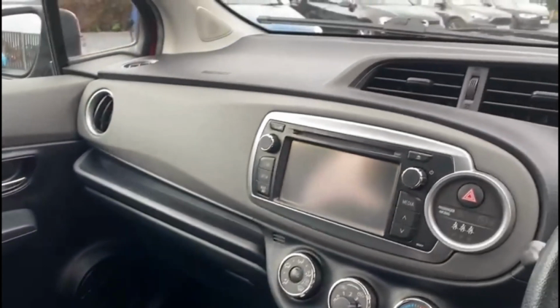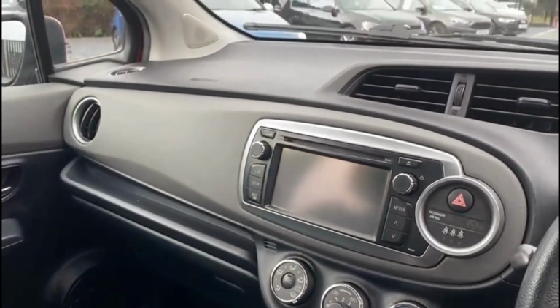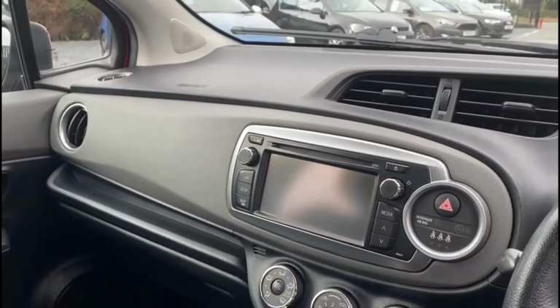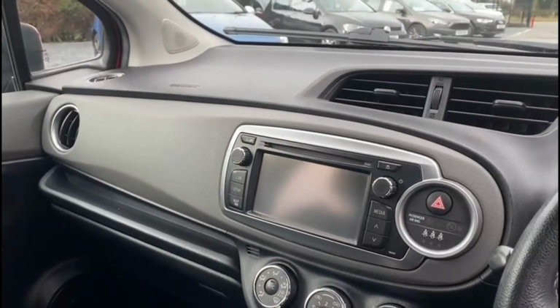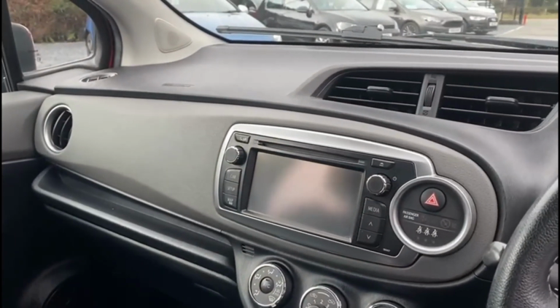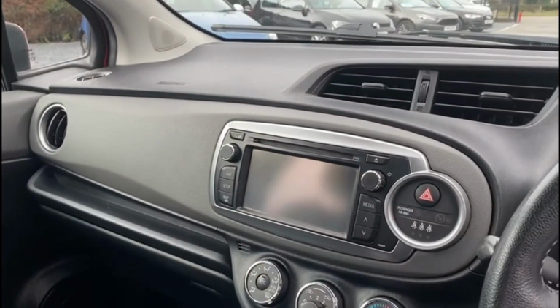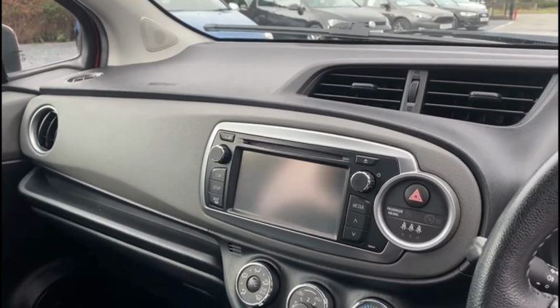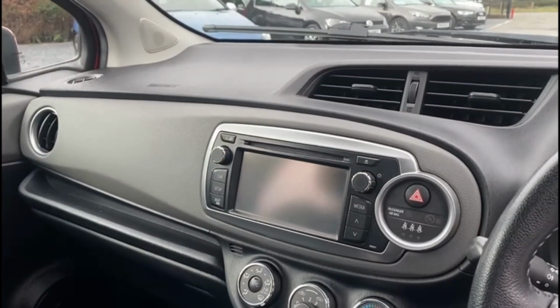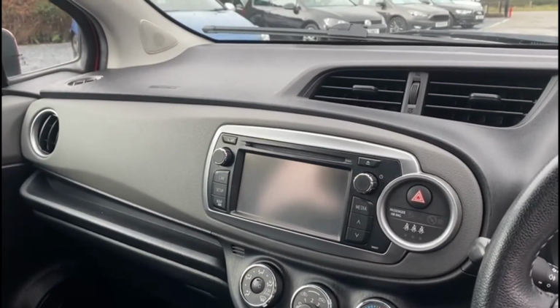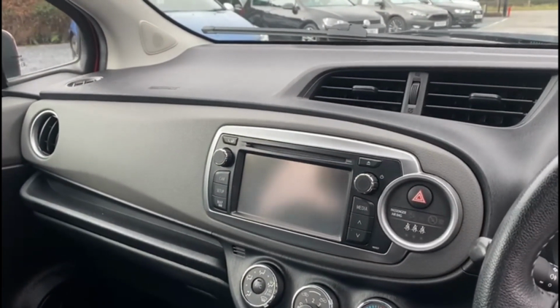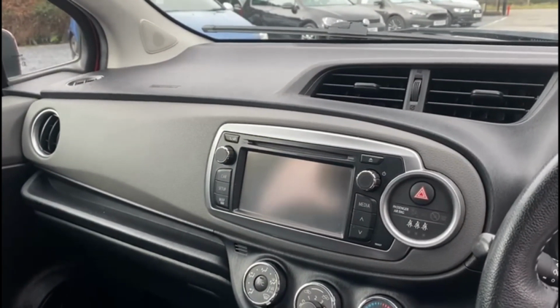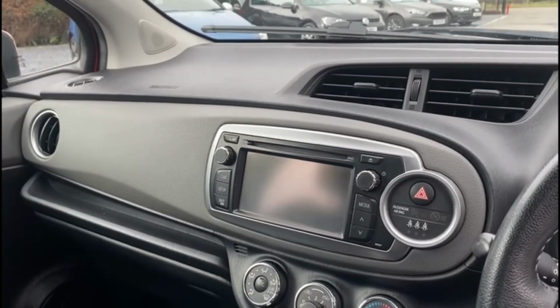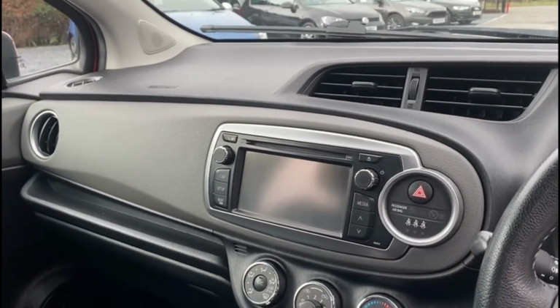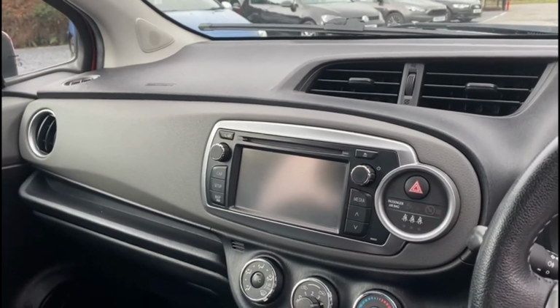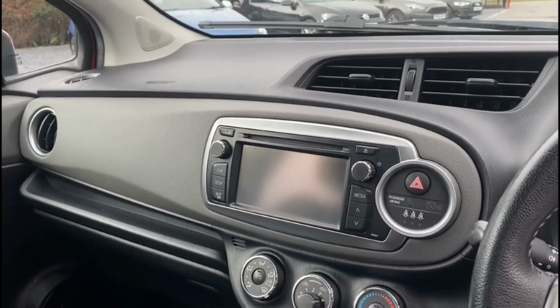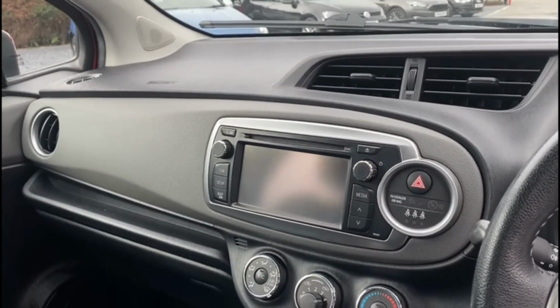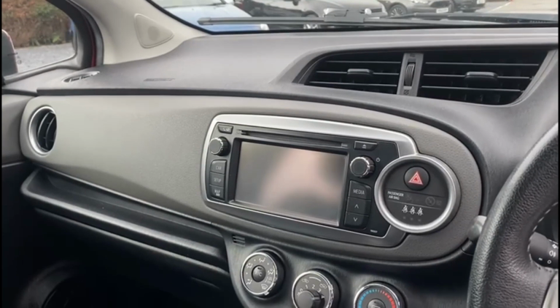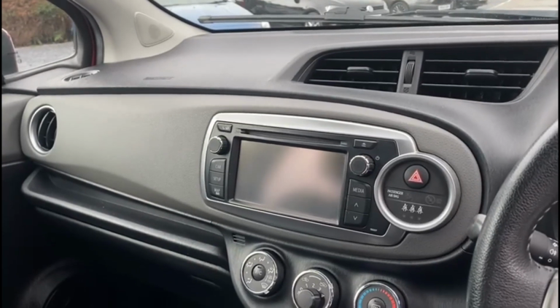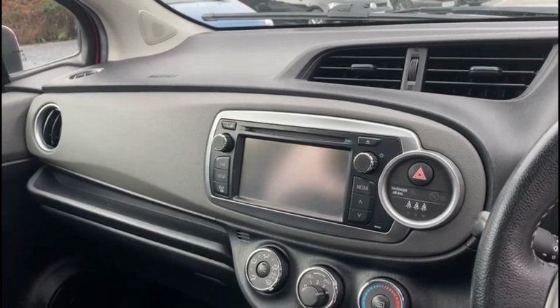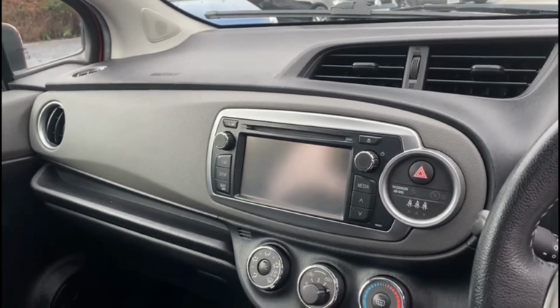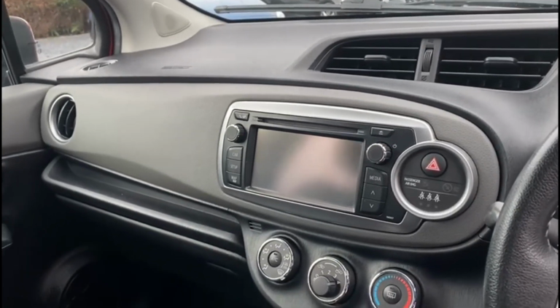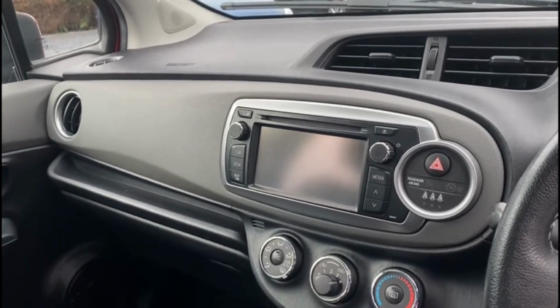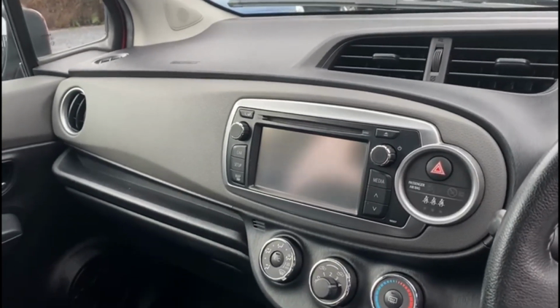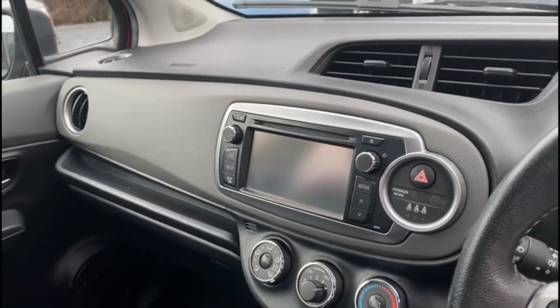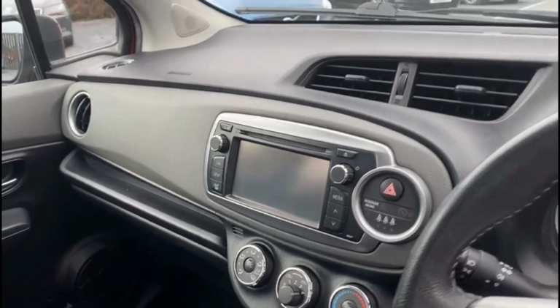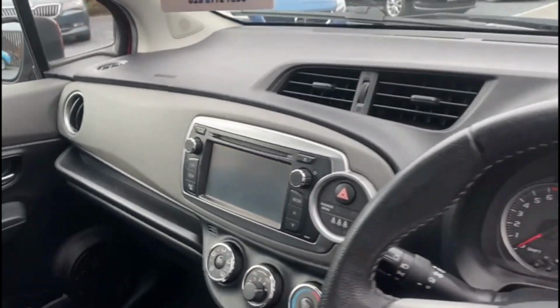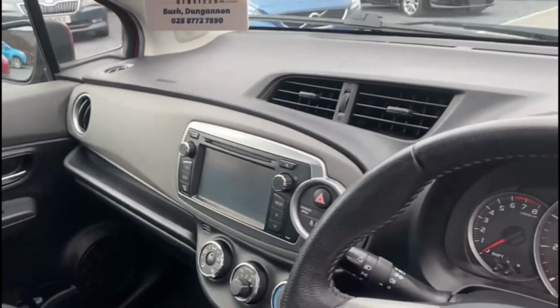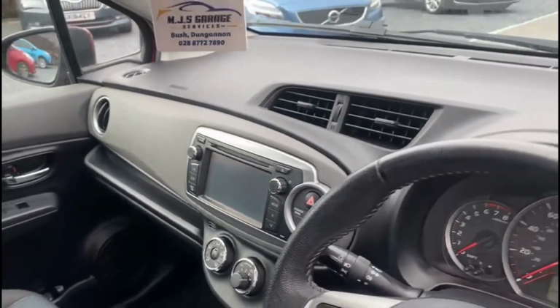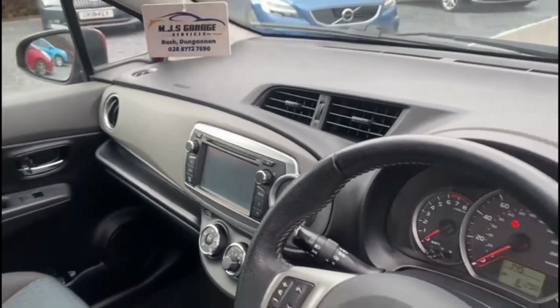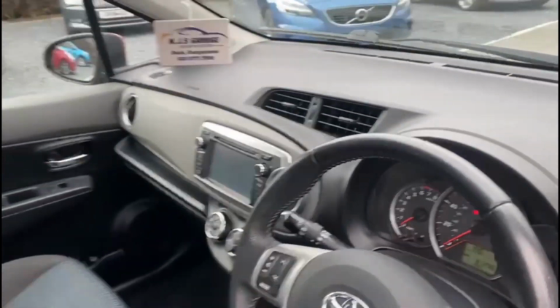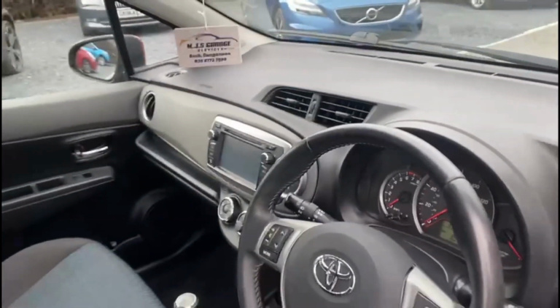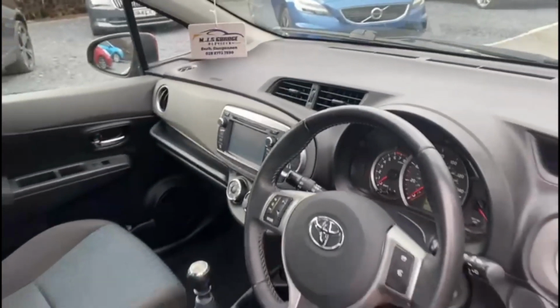The car also comes with this colour middle screen with a reversing camera, built in sat nav and Bluetooth hands free.